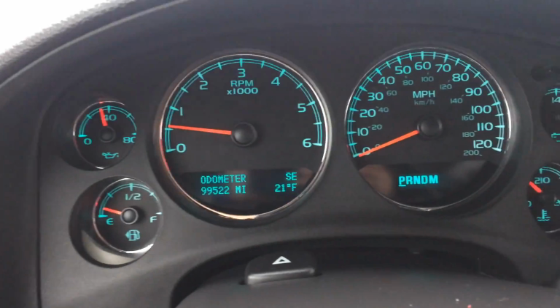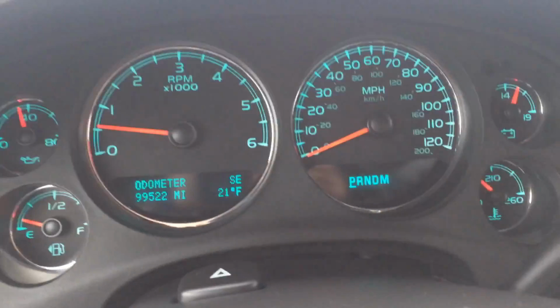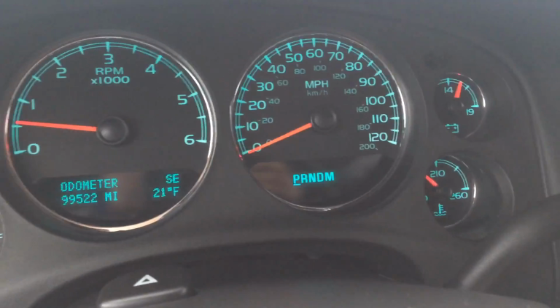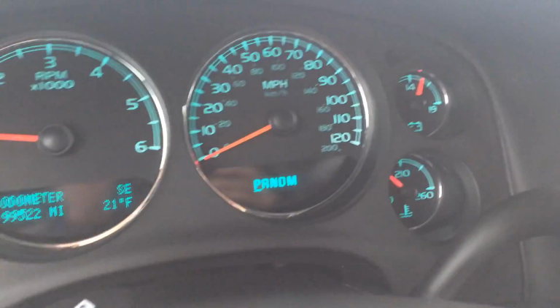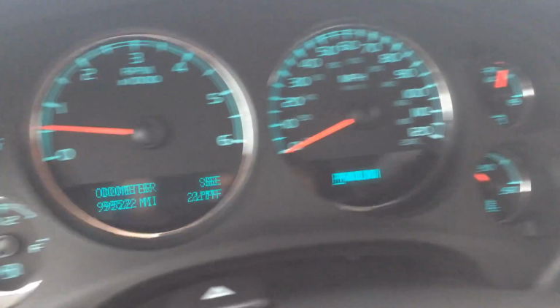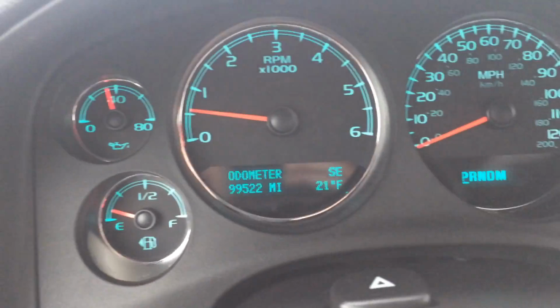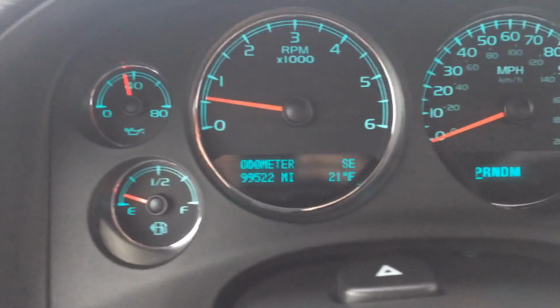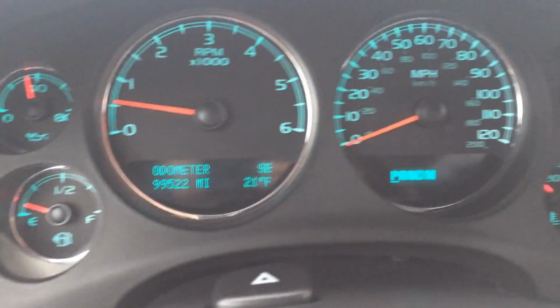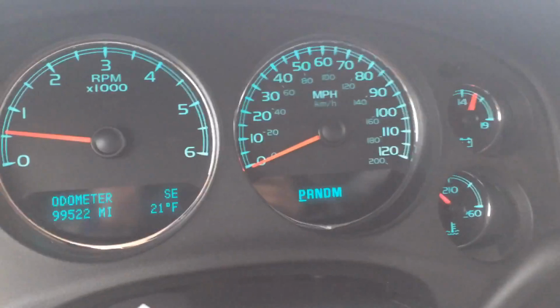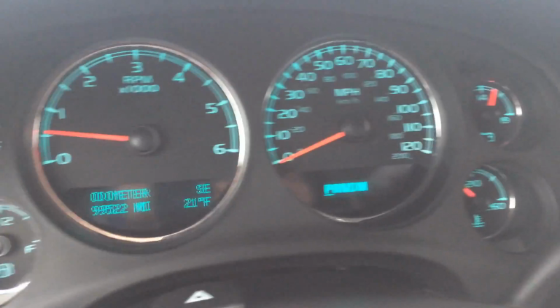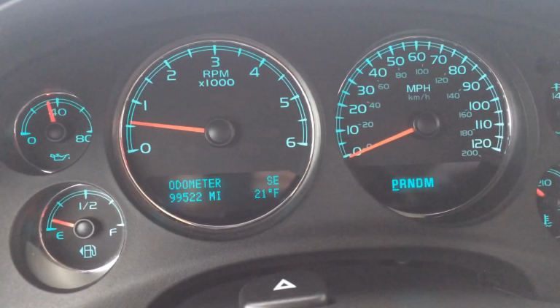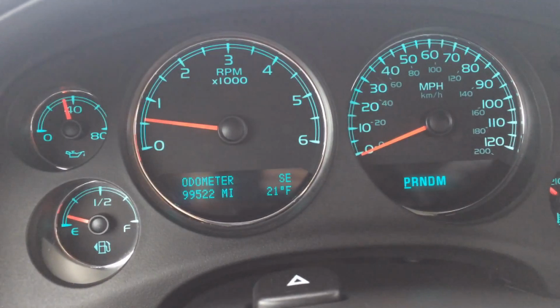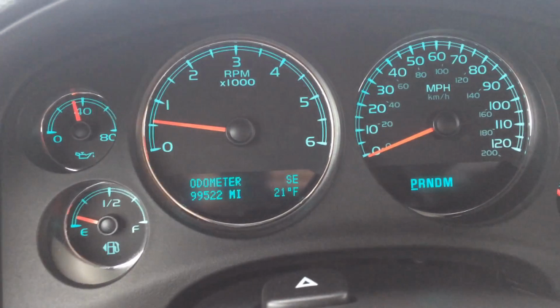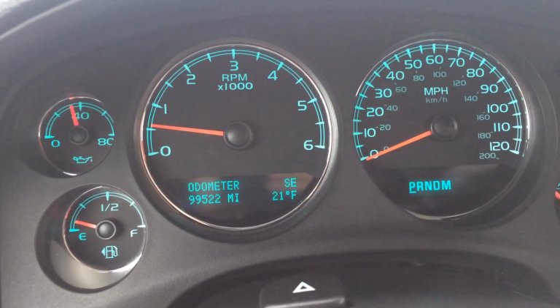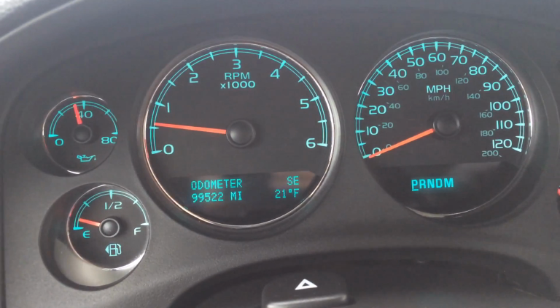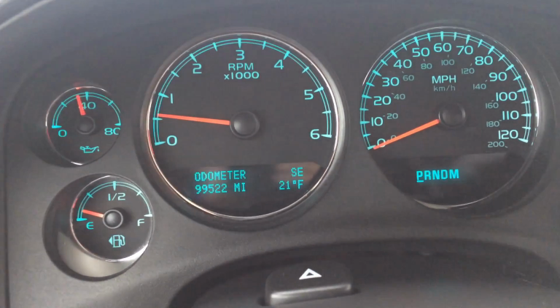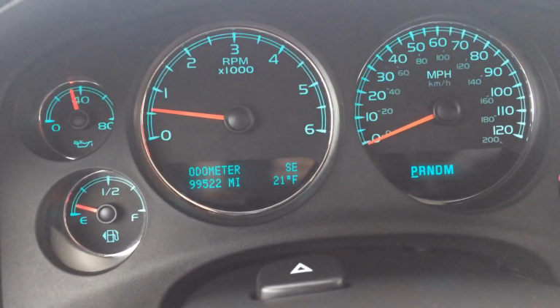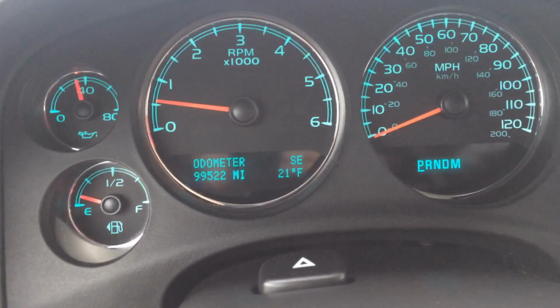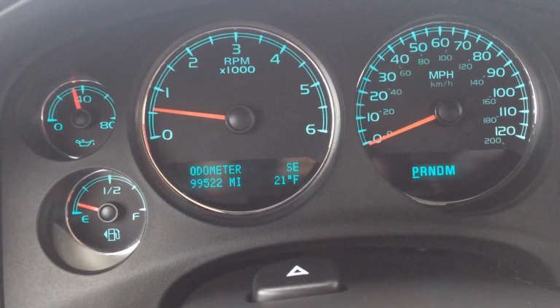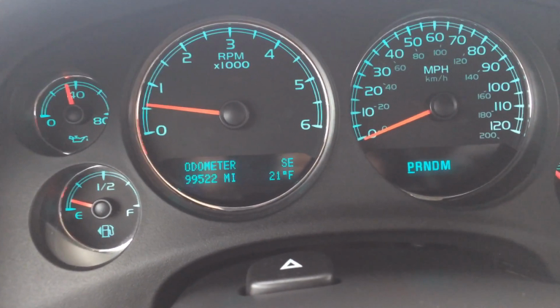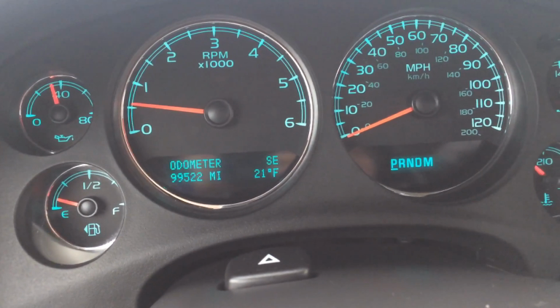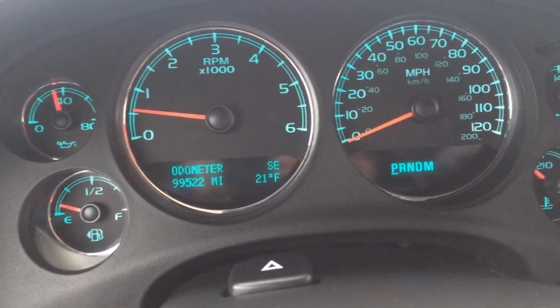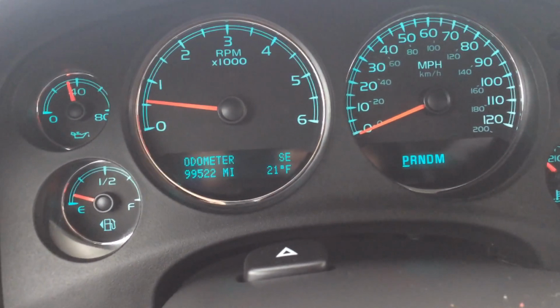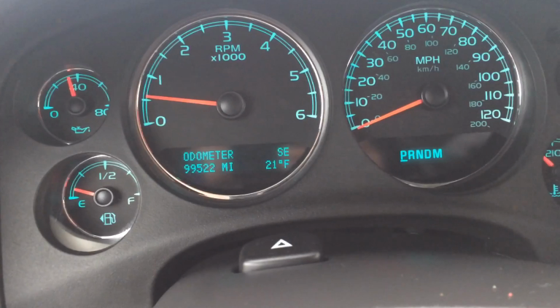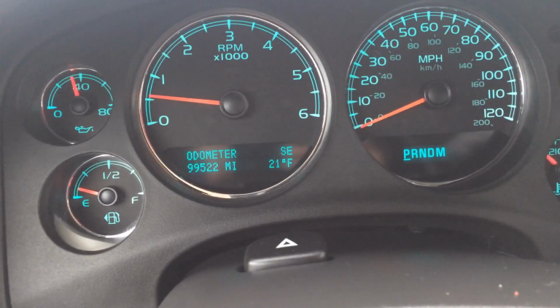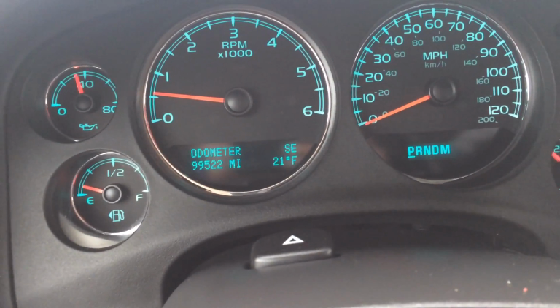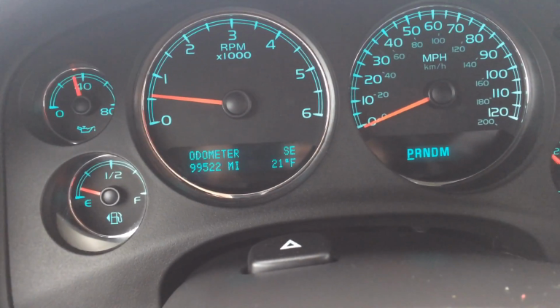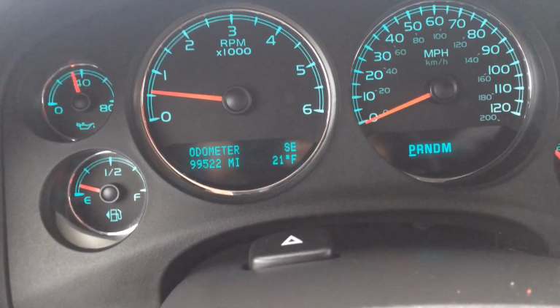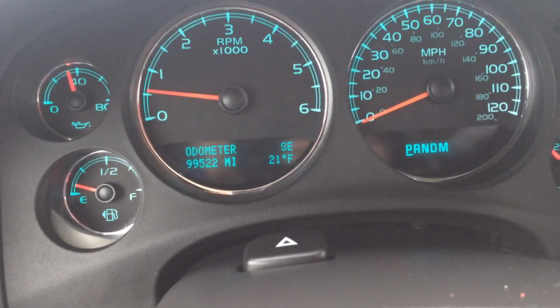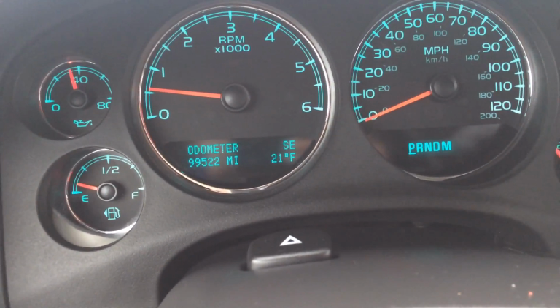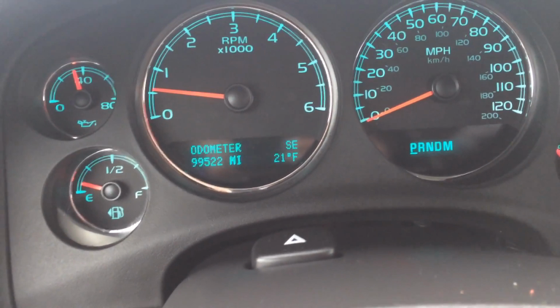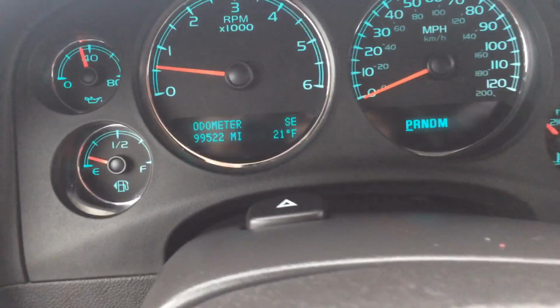This is what your speedo or cluster looks like. No check engine lights on. Right now it's sitting at 99,522 miles. A brisk 21 degrees outside — exterior temperature gauge and compass there as well.